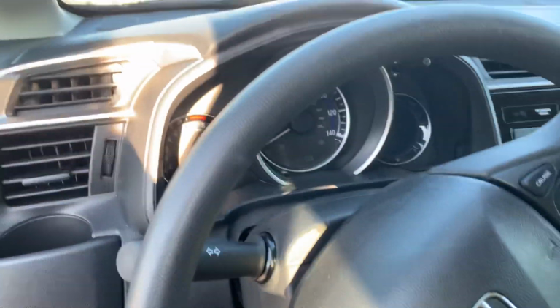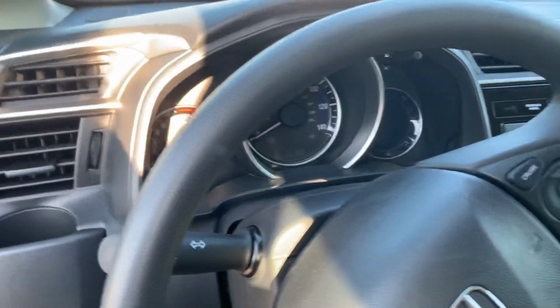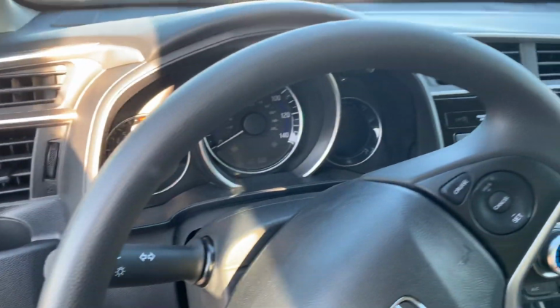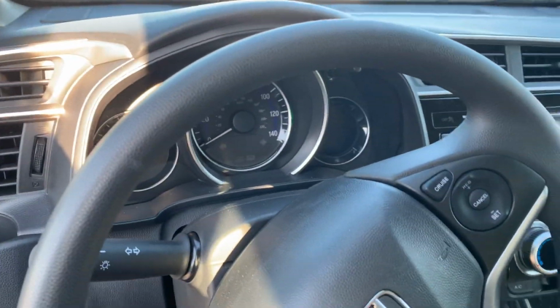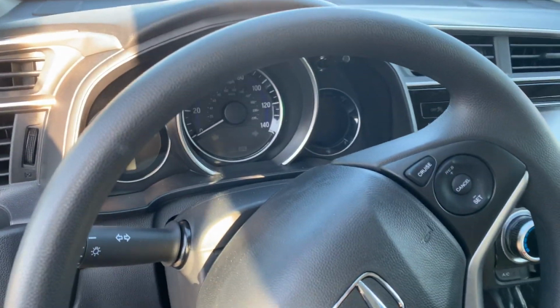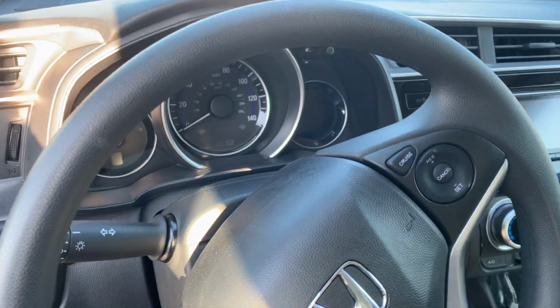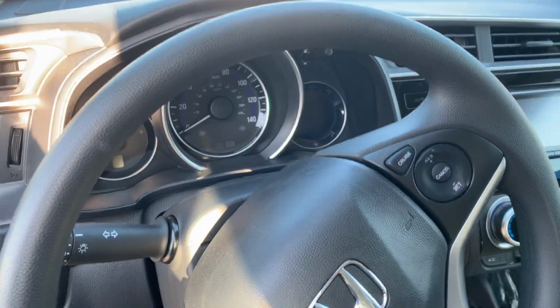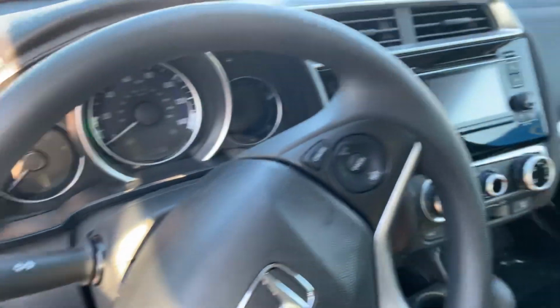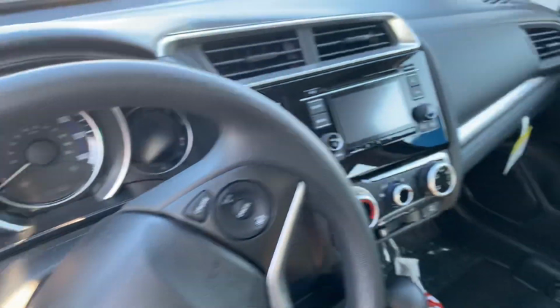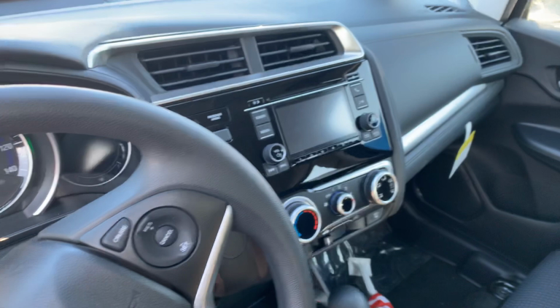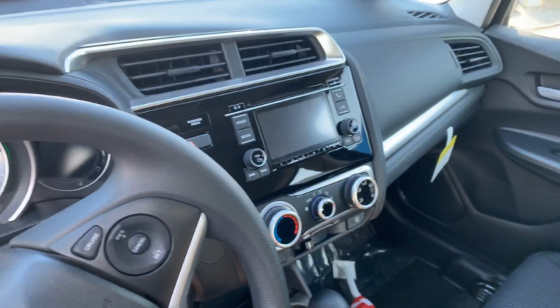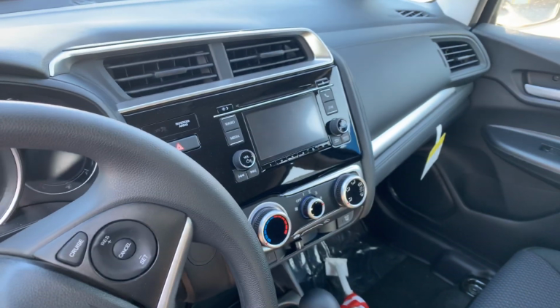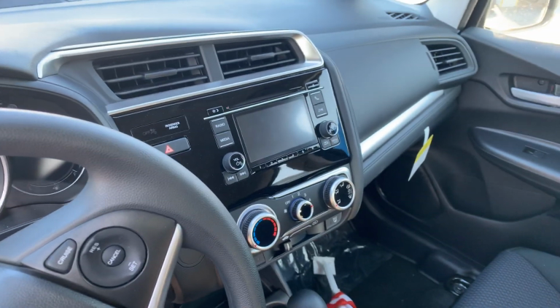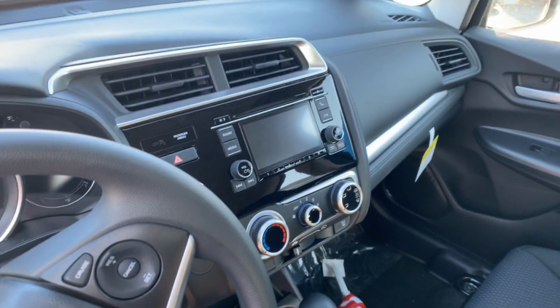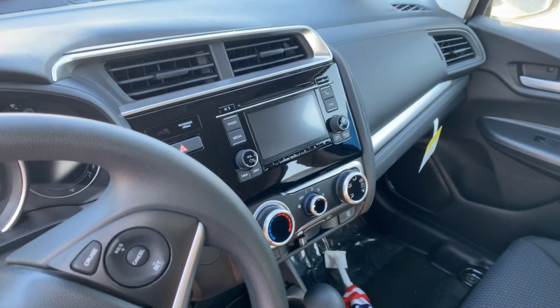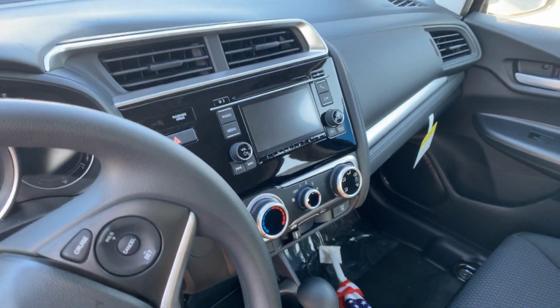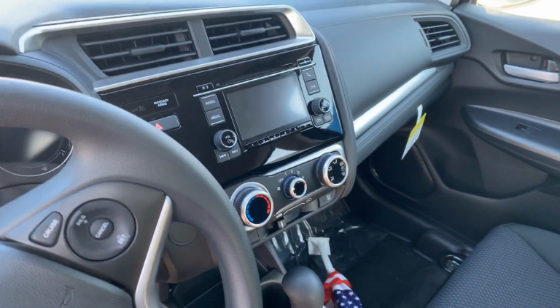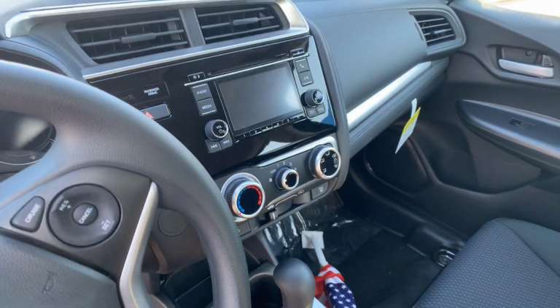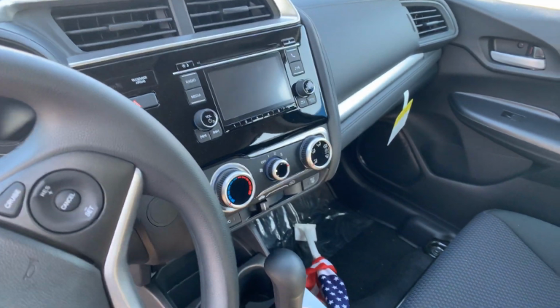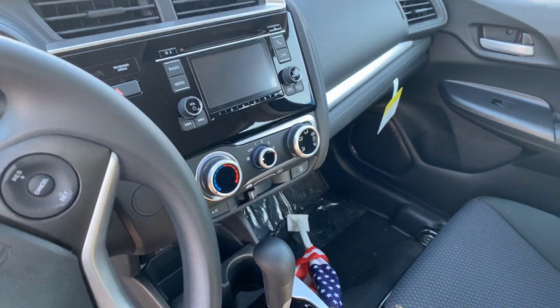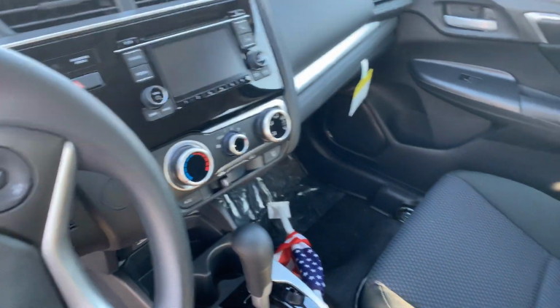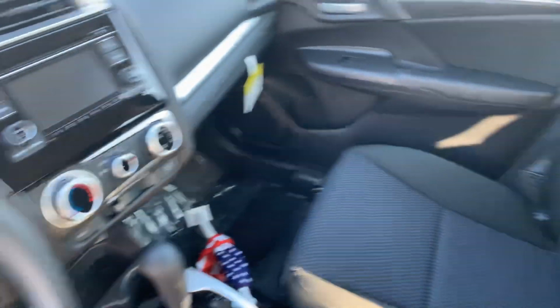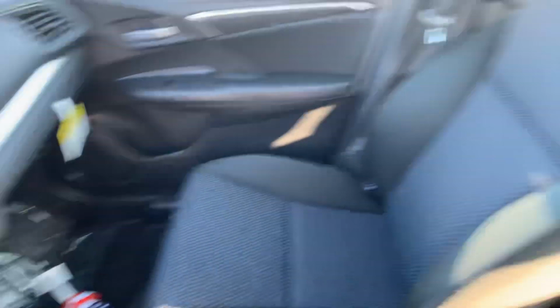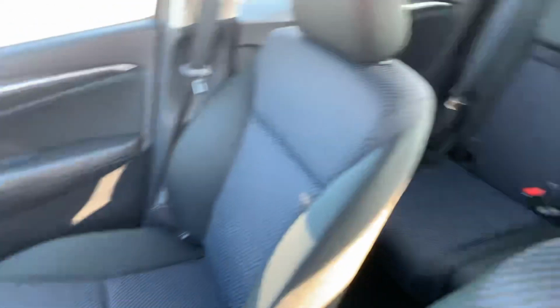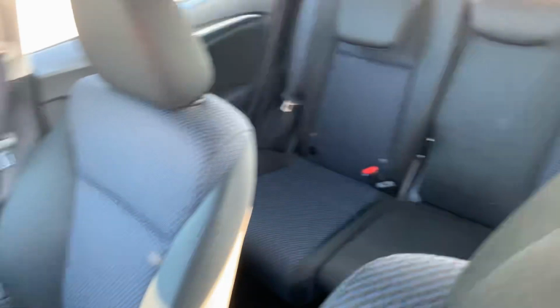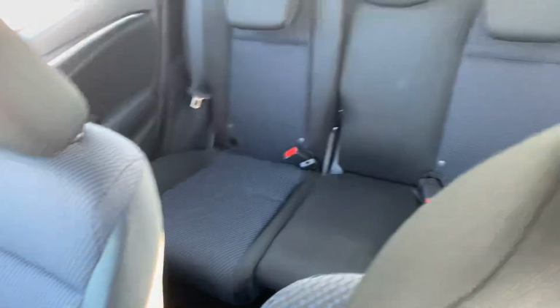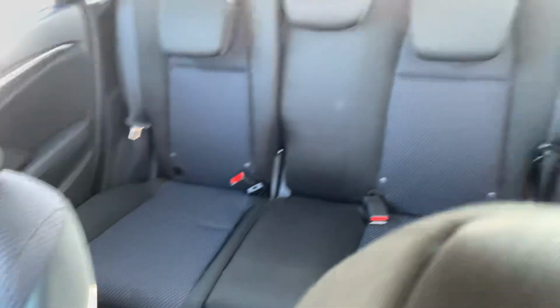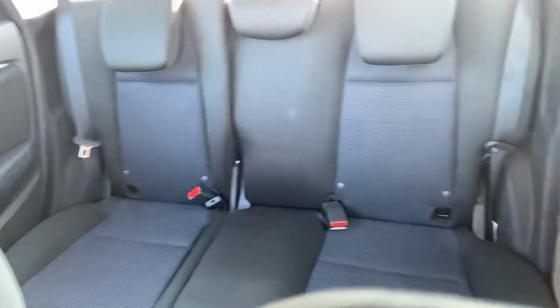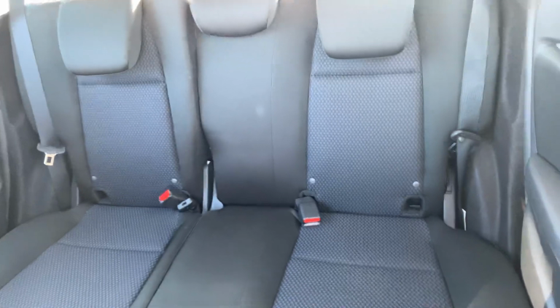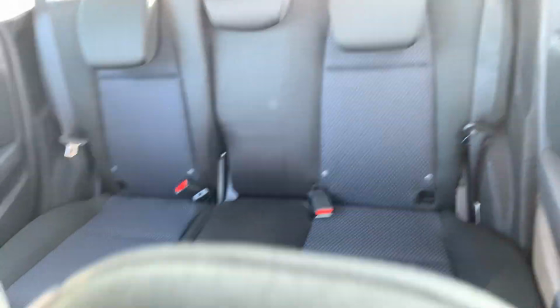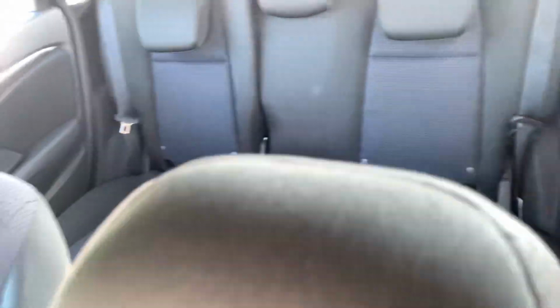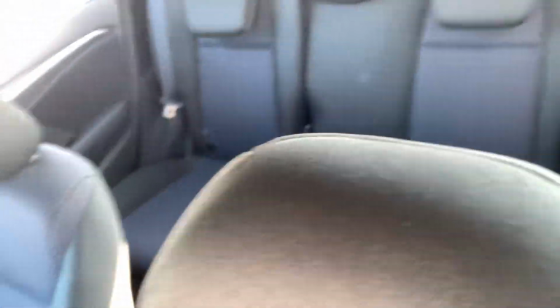Very easy odometer dash. You even have a simple radio function here. Very, very nice looking. And if you check out the back, there's plenty of space there.